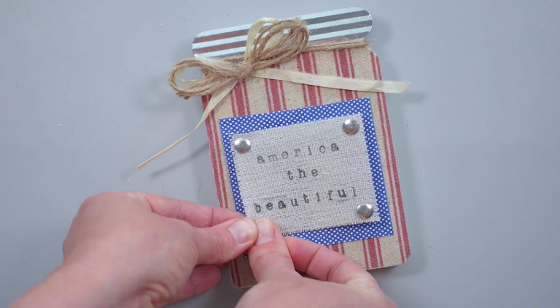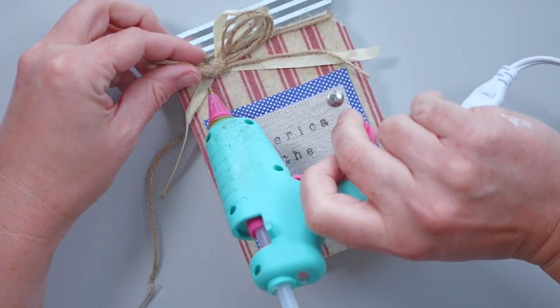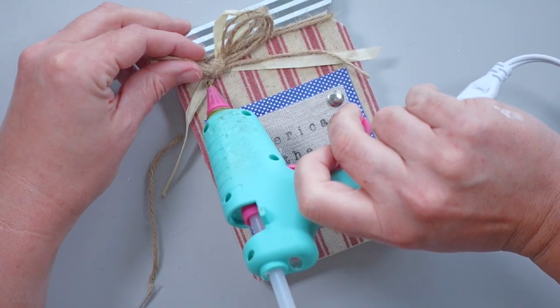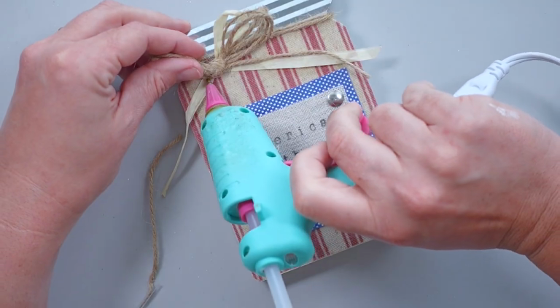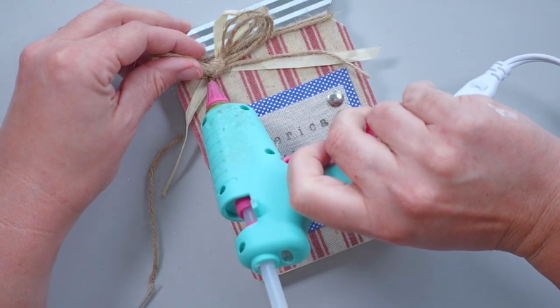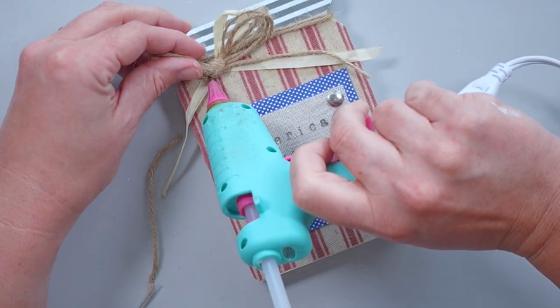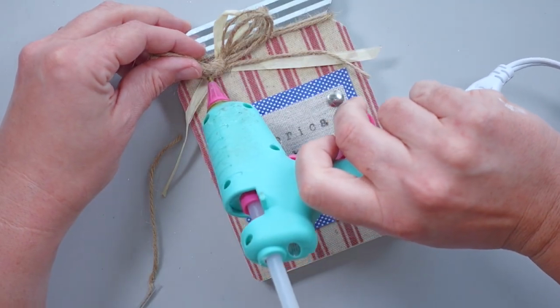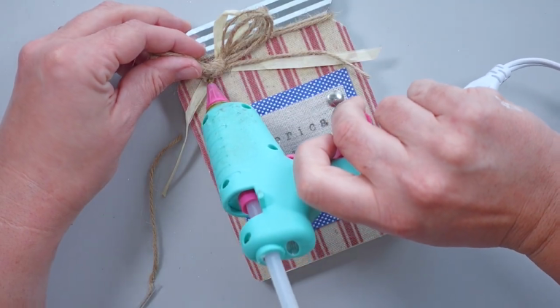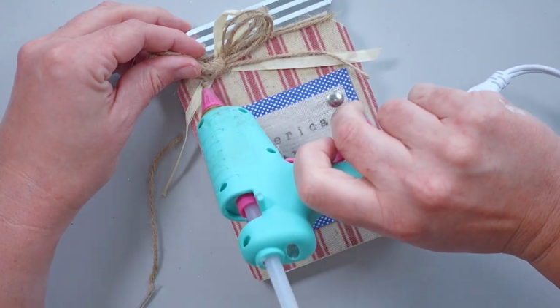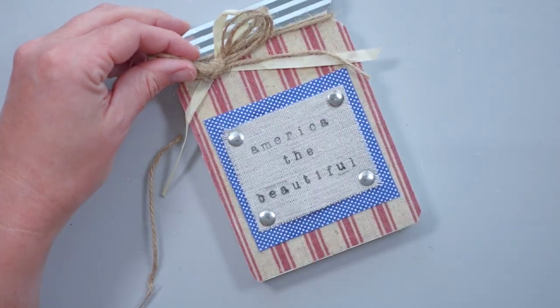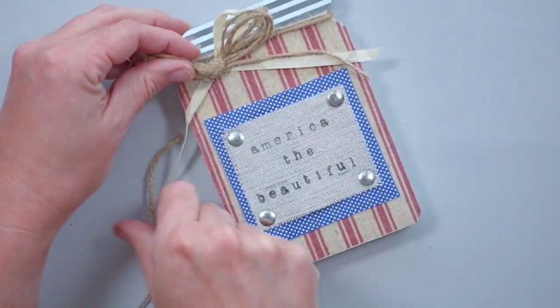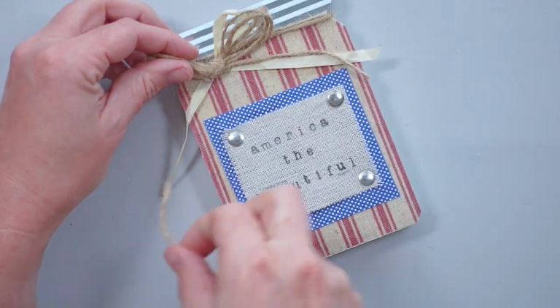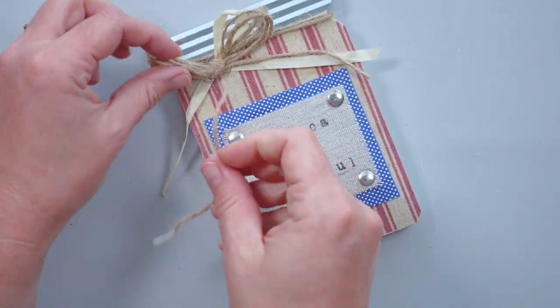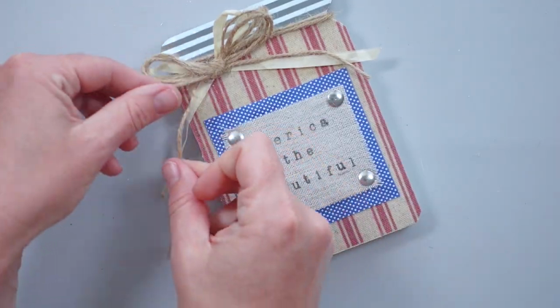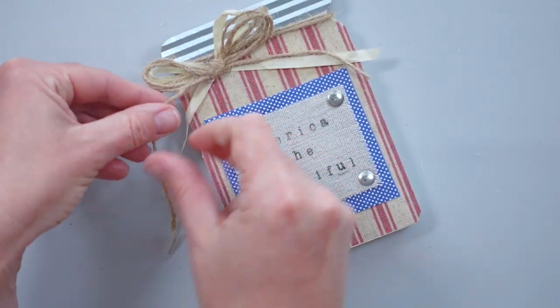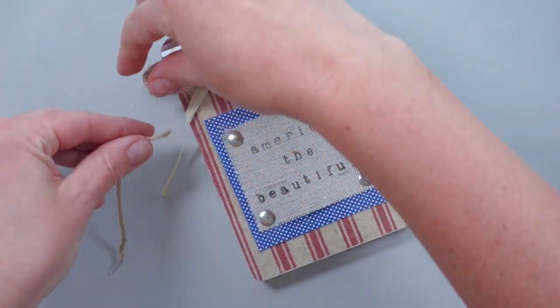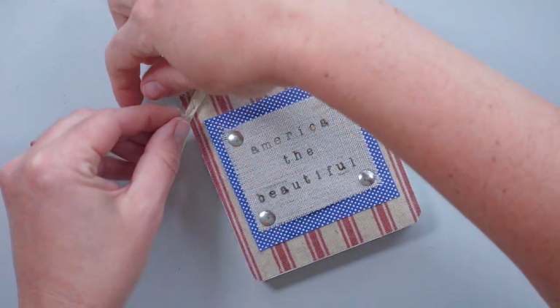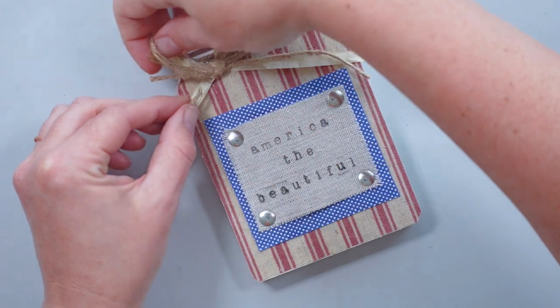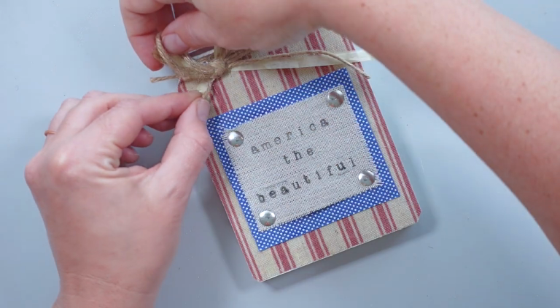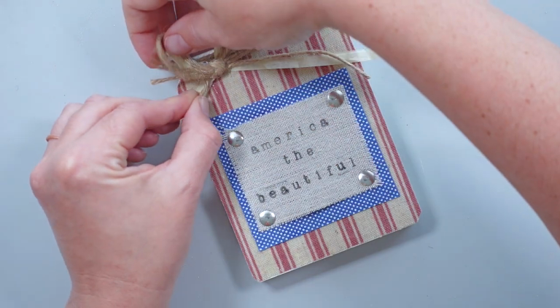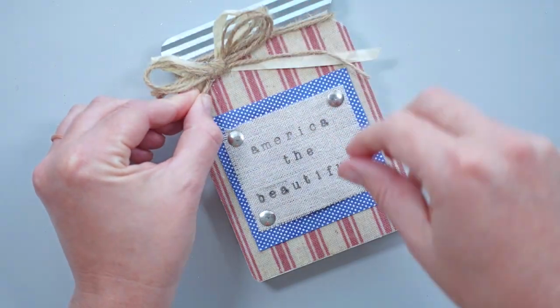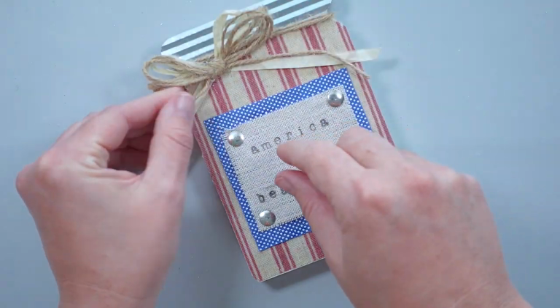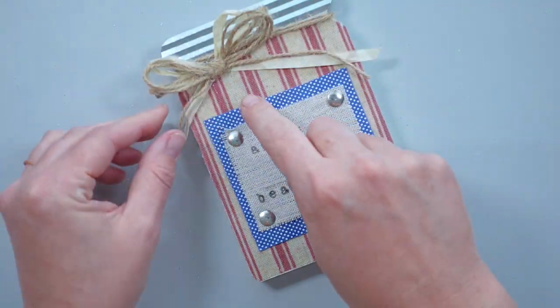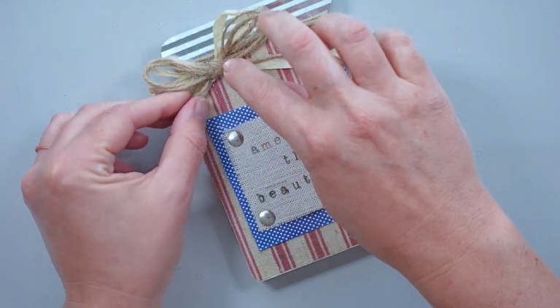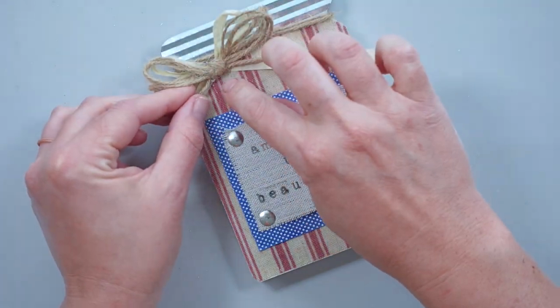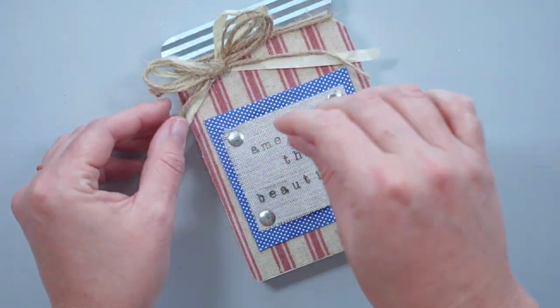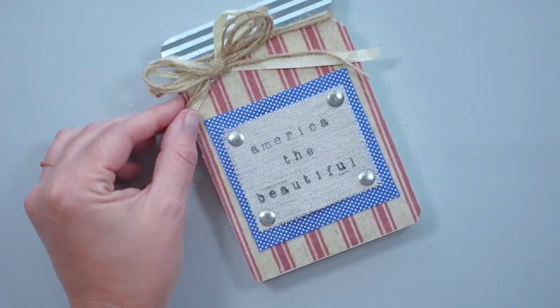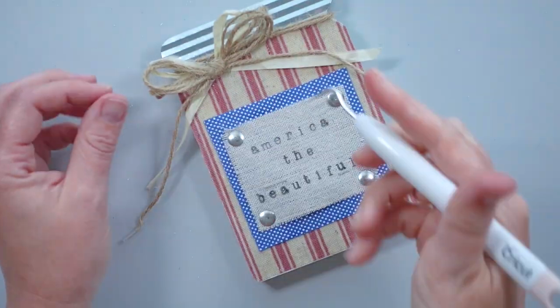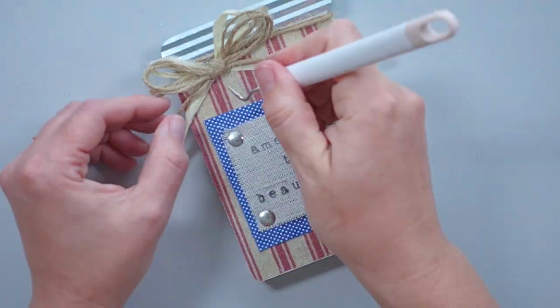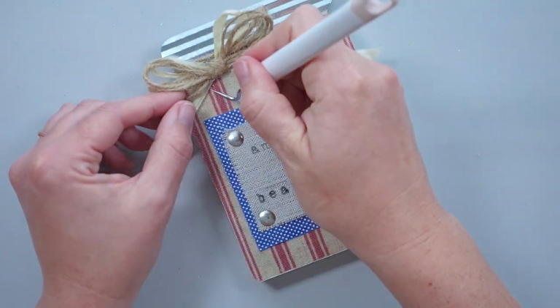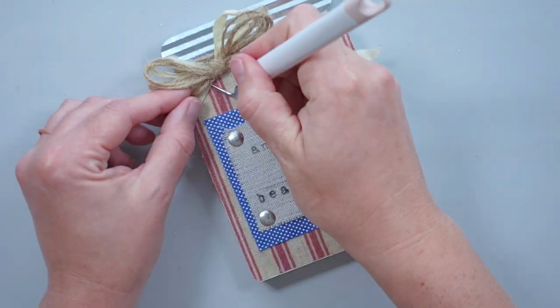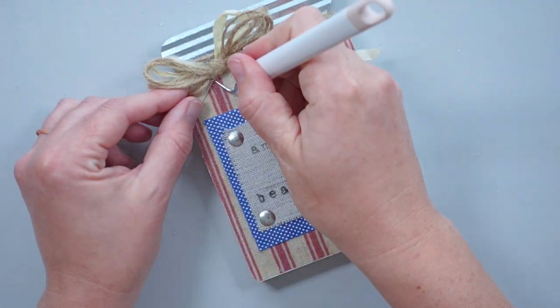I felt like the twine bow needed tails, so I added some that I cut from scrap pieces of twine, and that was the perfect finishing touch for this rustic piece.